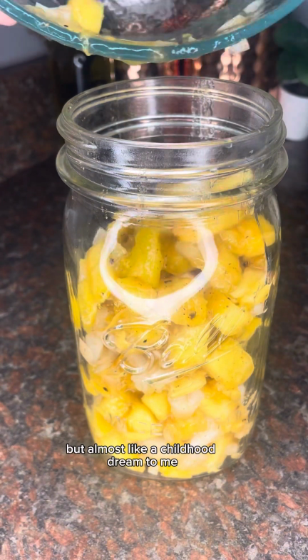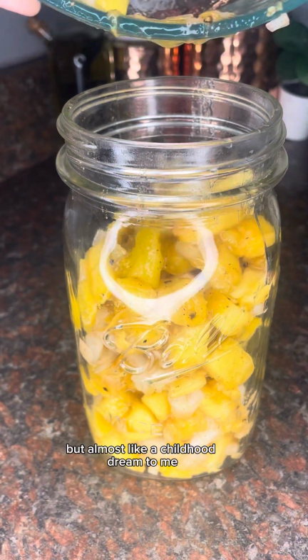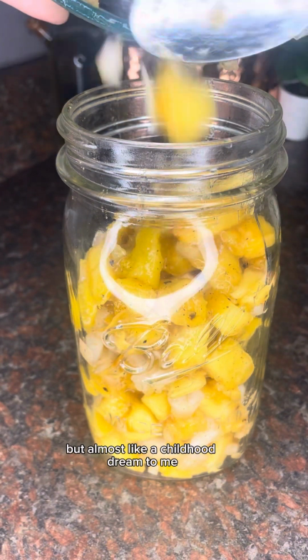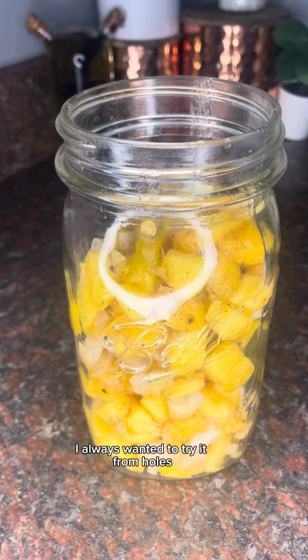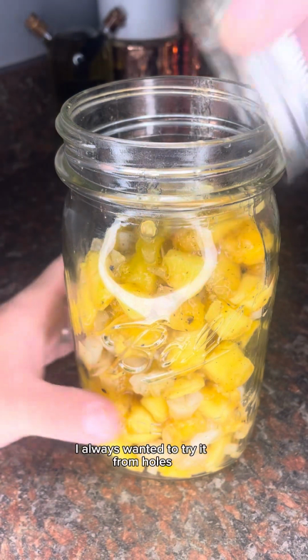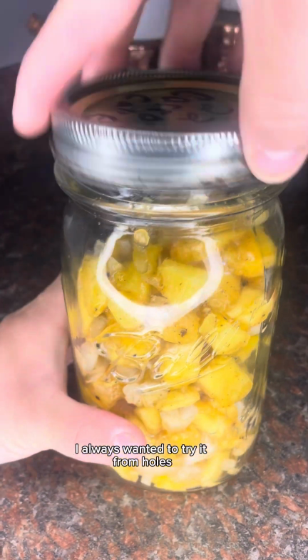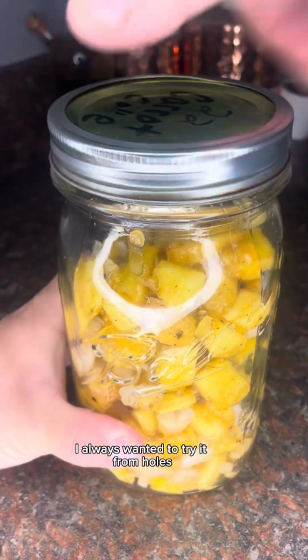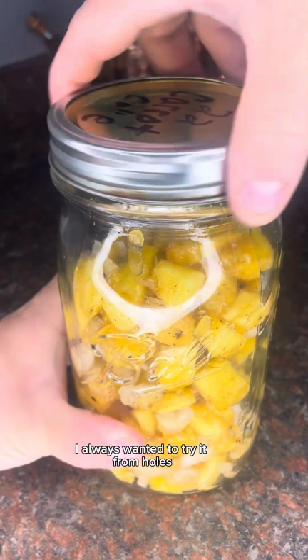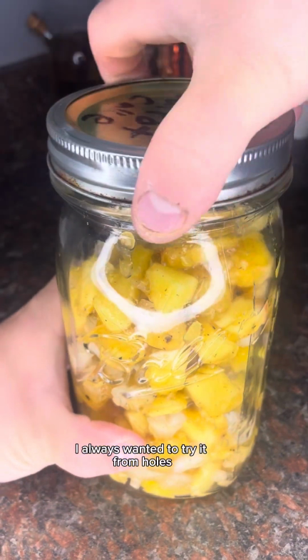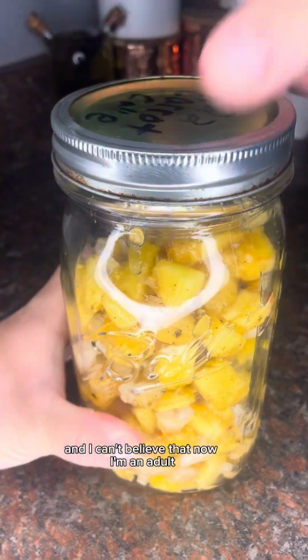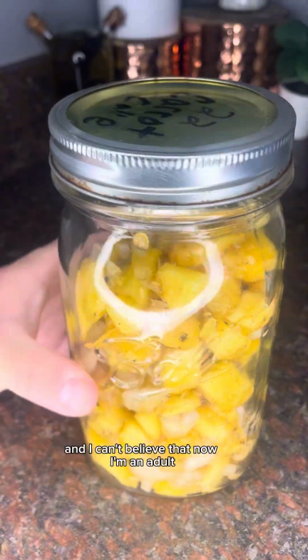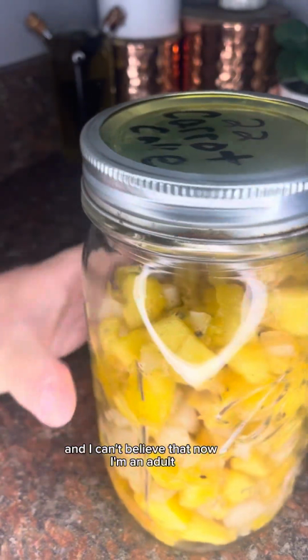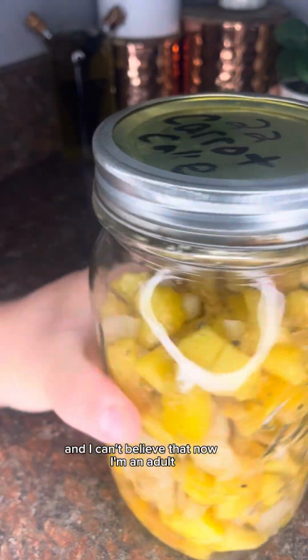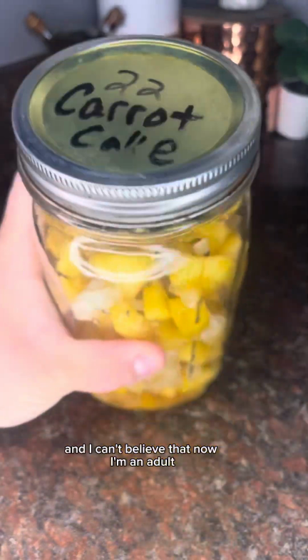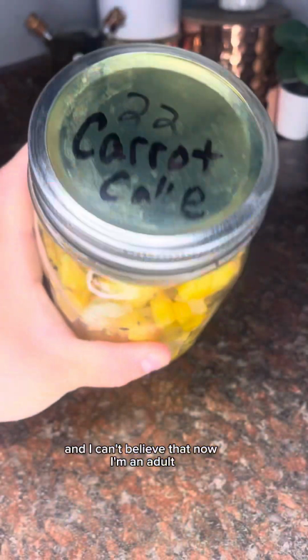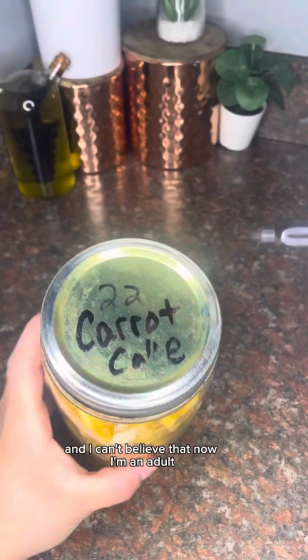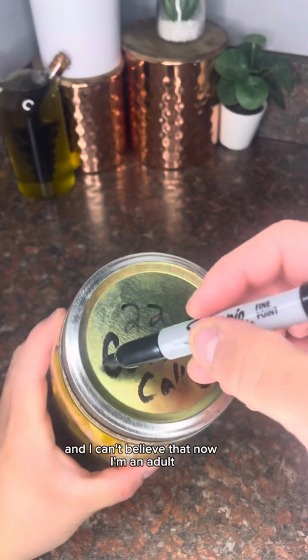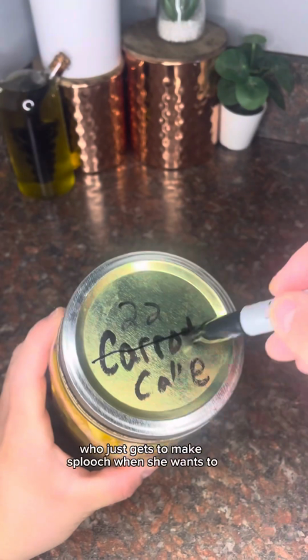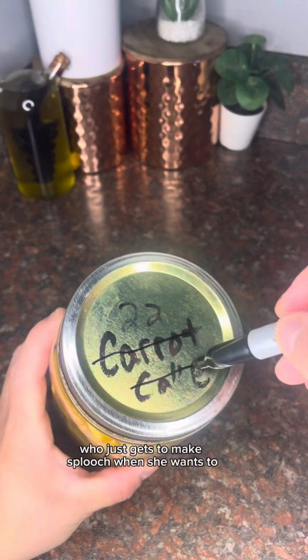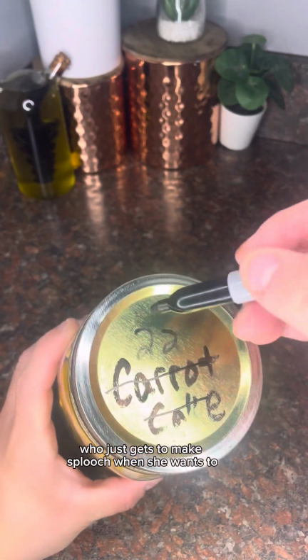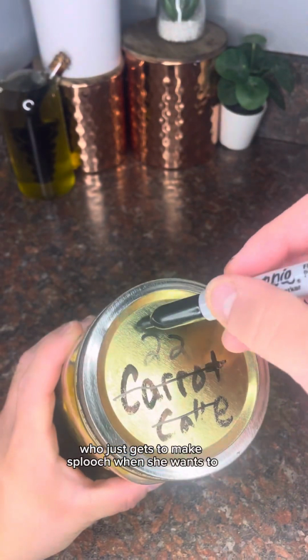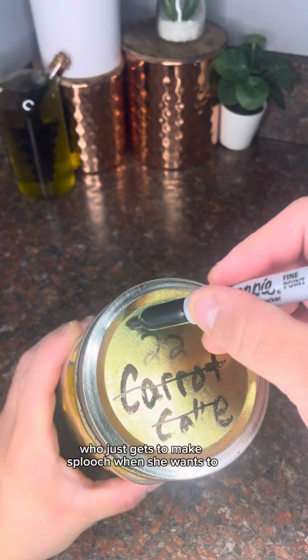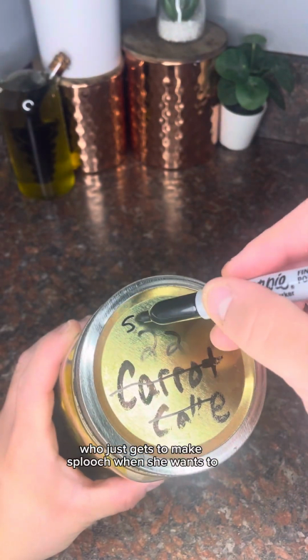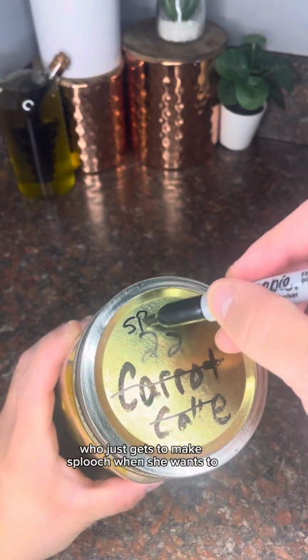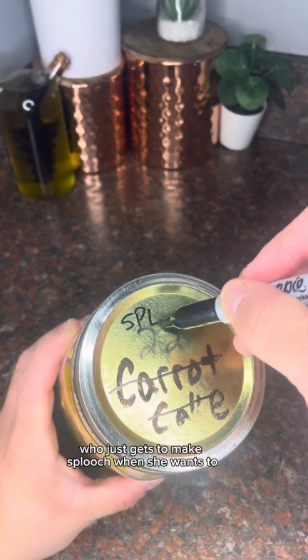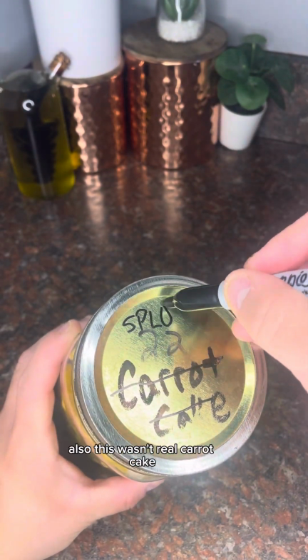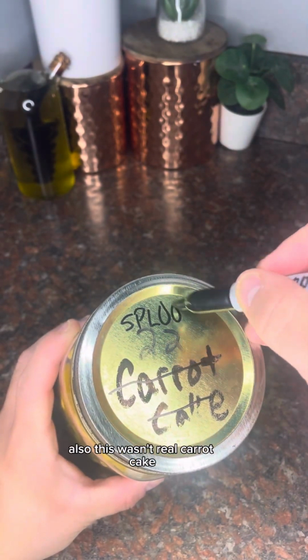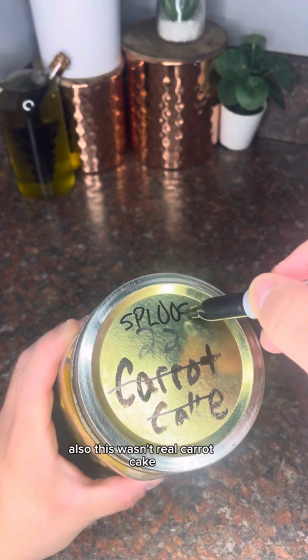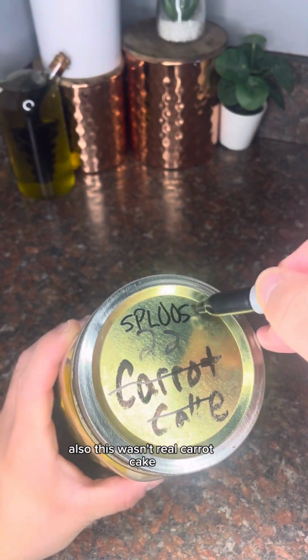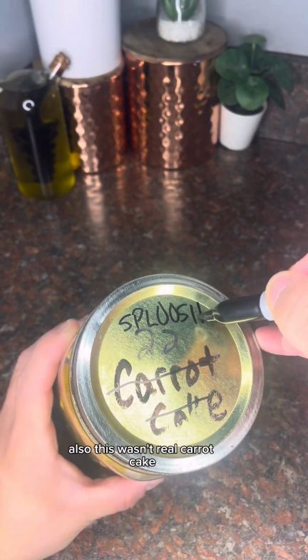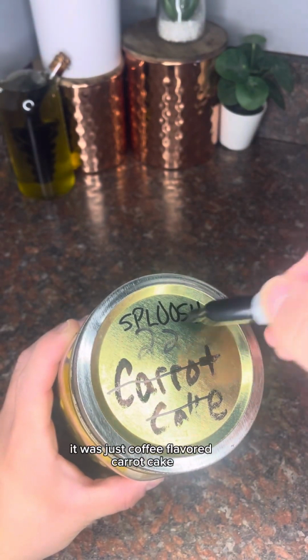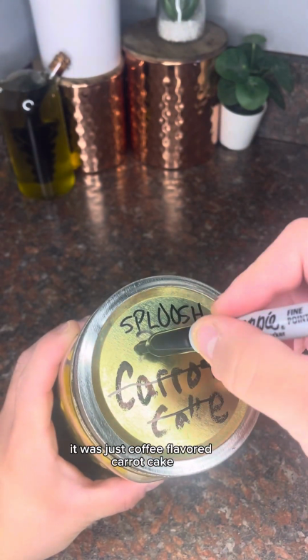Making sploosh was kind of like a childhood dream to me. I always wanted to try it from Holes, and I can't believe that now I'm an adult who just gets to make sploosh whenever she wants.